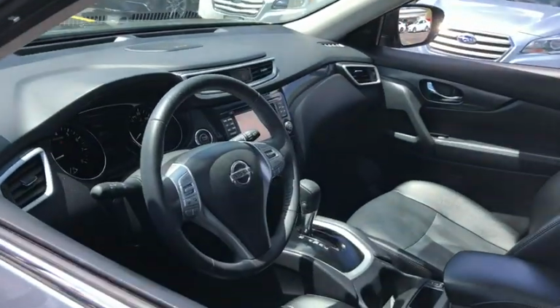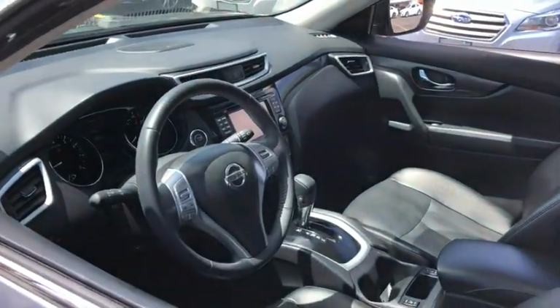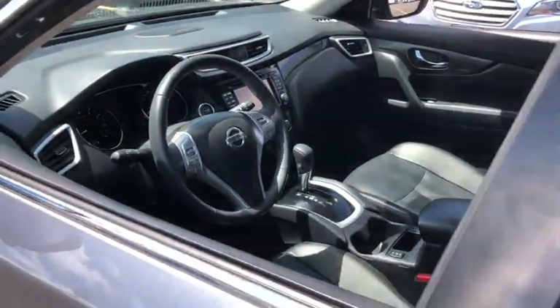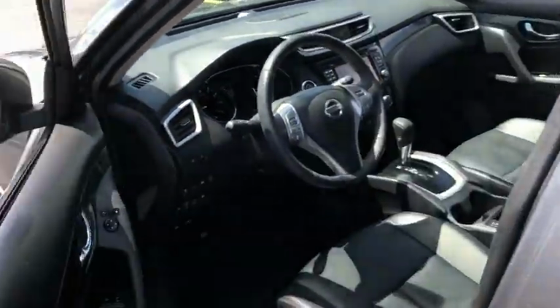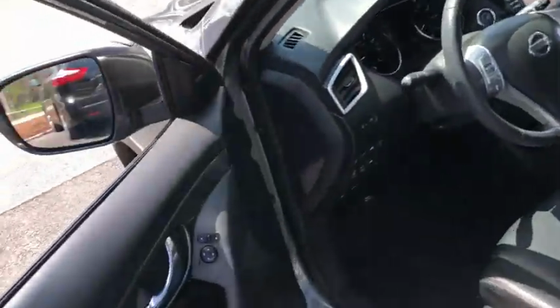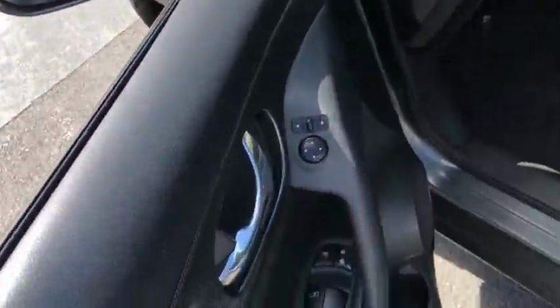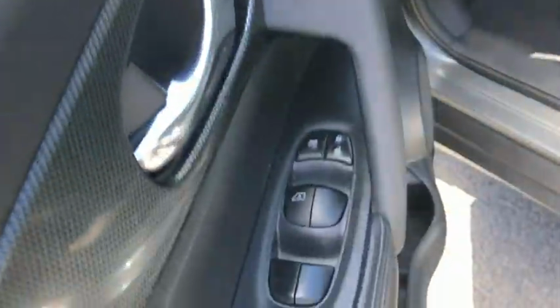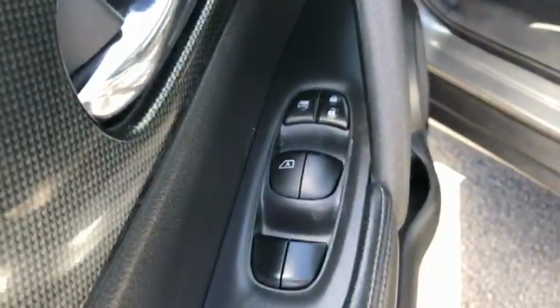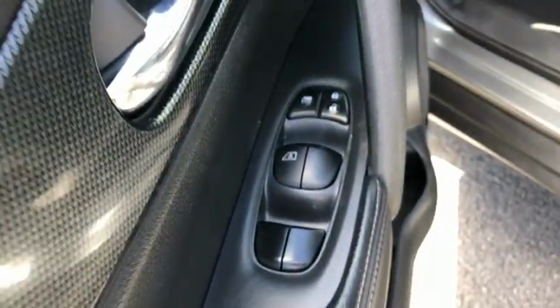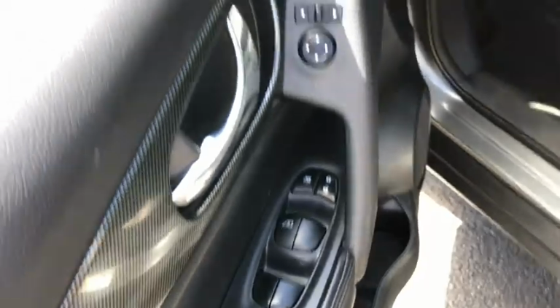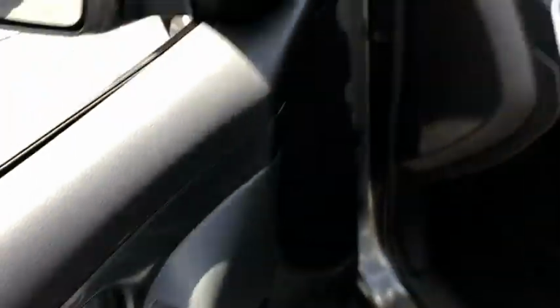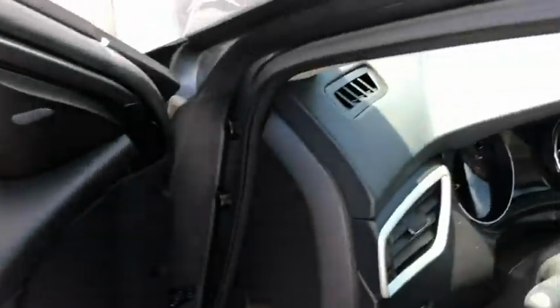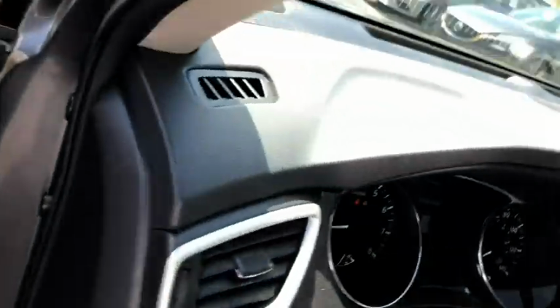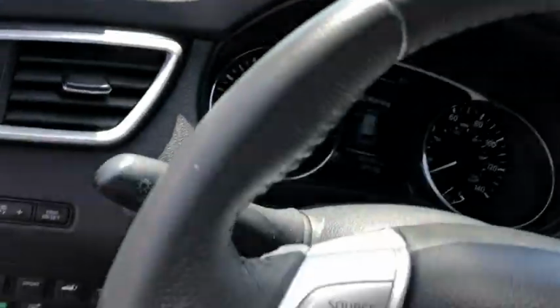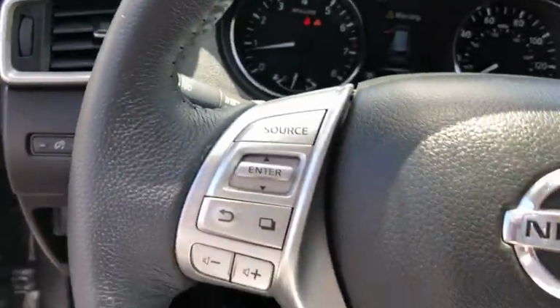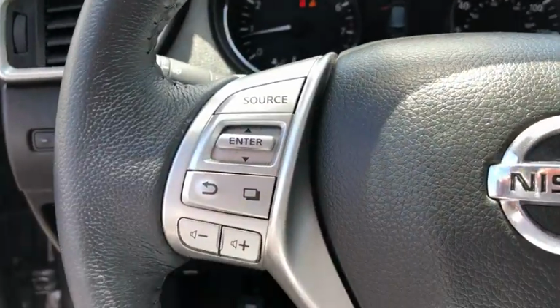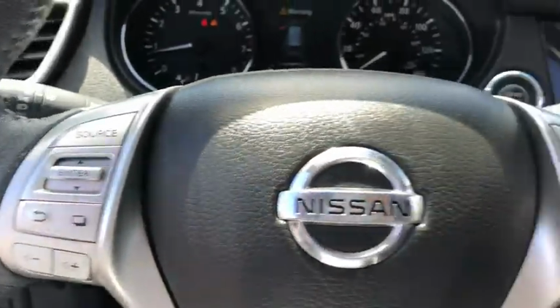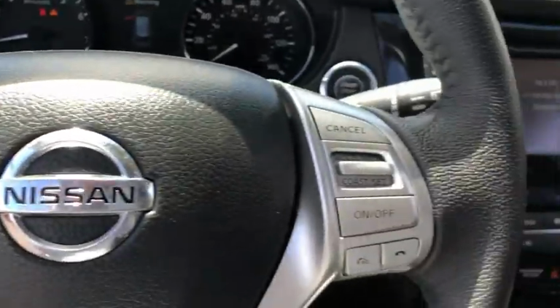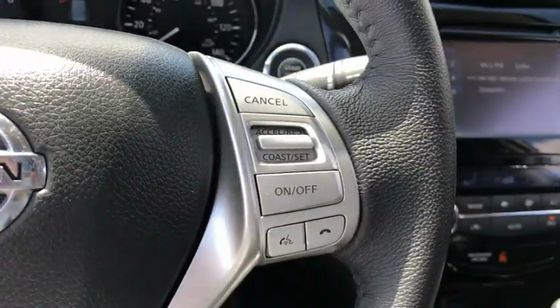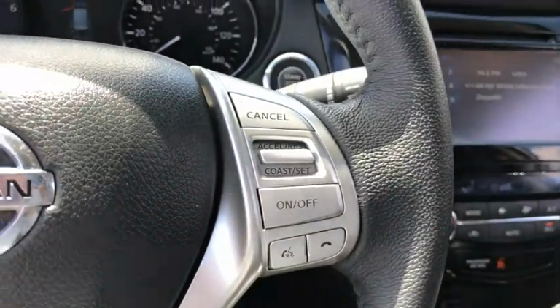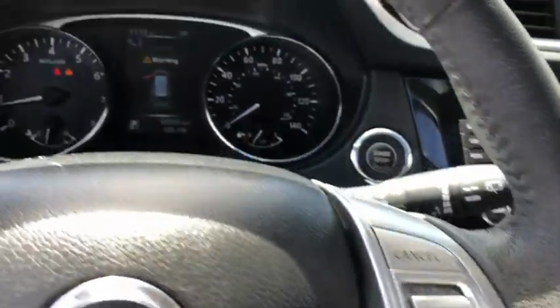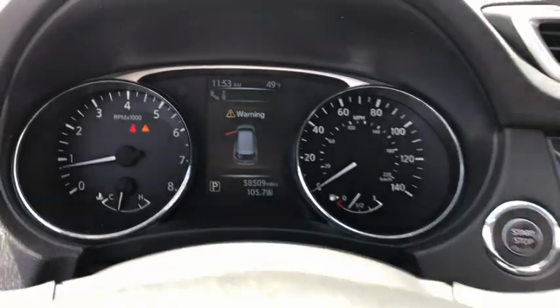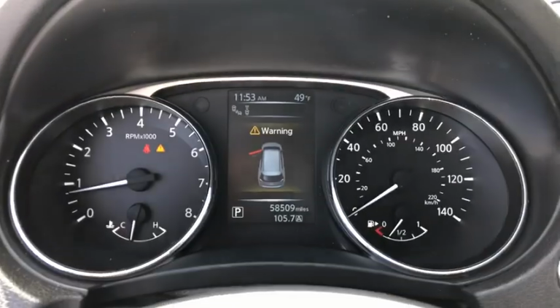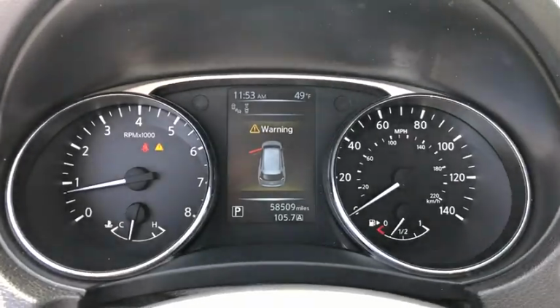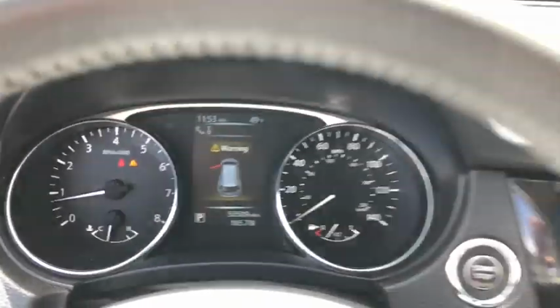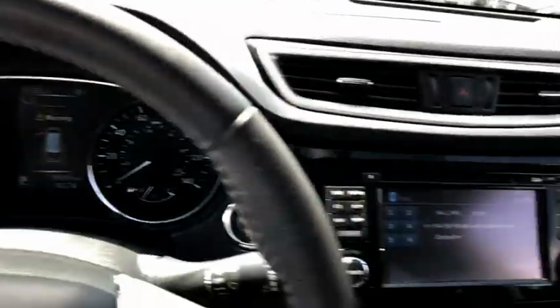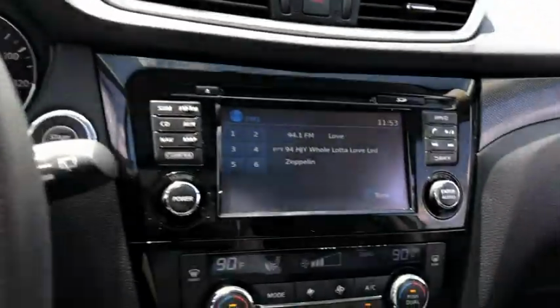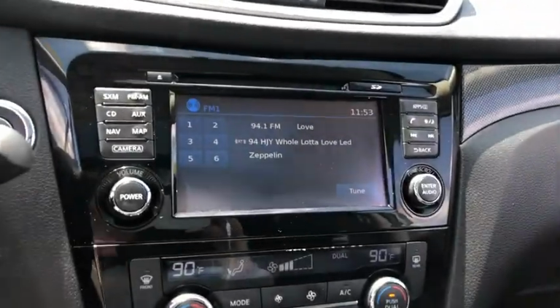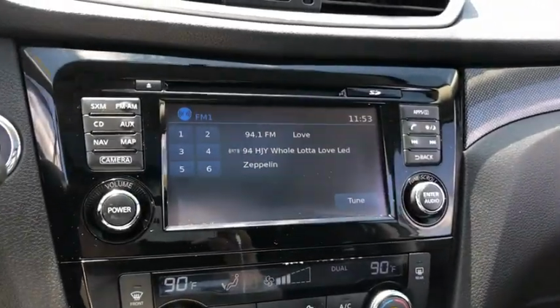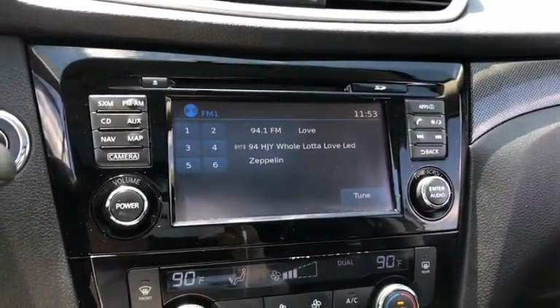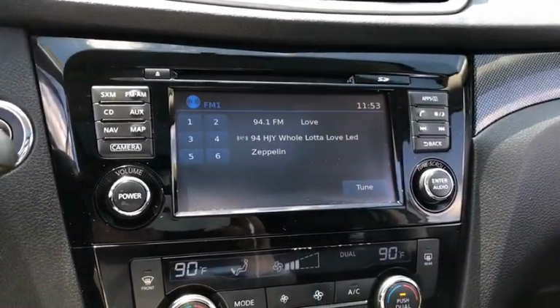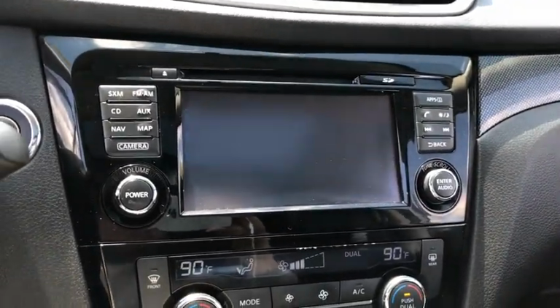This vehicle has less than 60,000 miles. Here are some of this vehicle's great options: traction control, all-wheel drive, stability control, navigation system, Bluetooth, cruise control, fog lamps, and heated driver's seat.